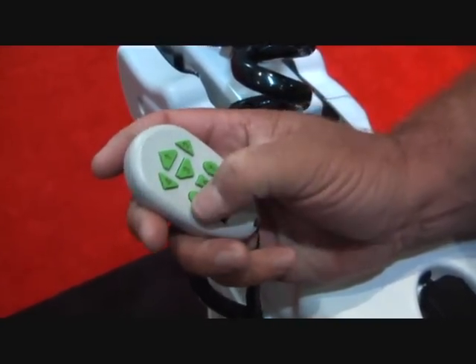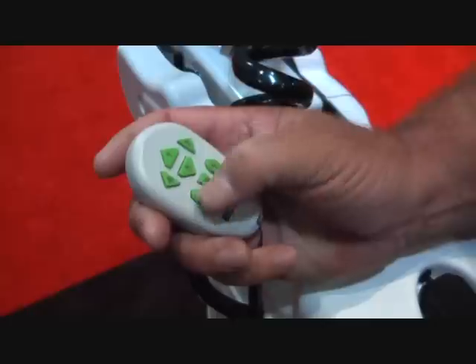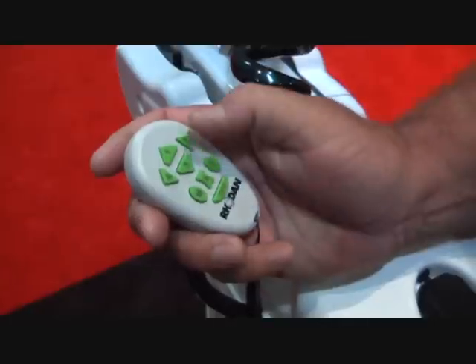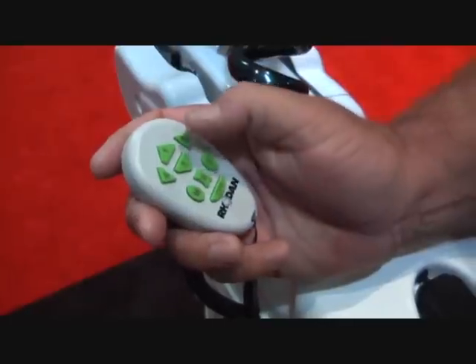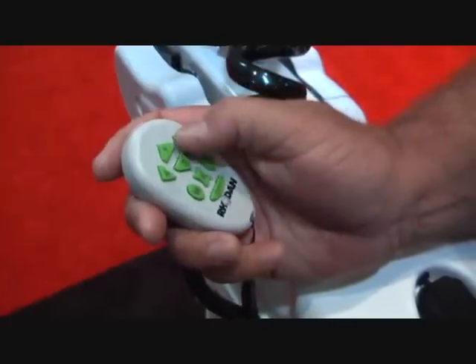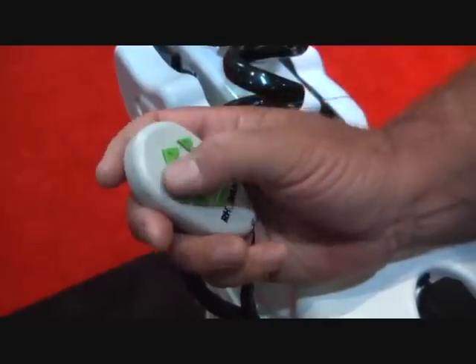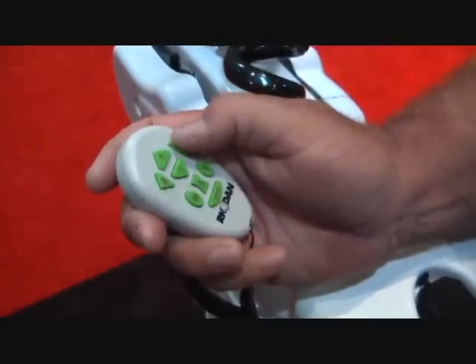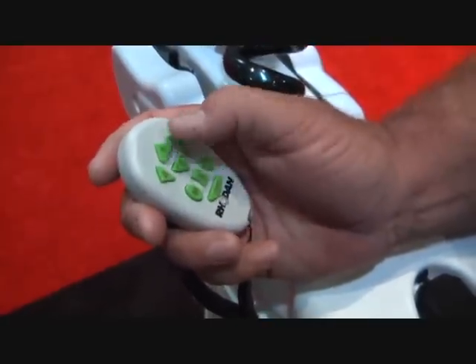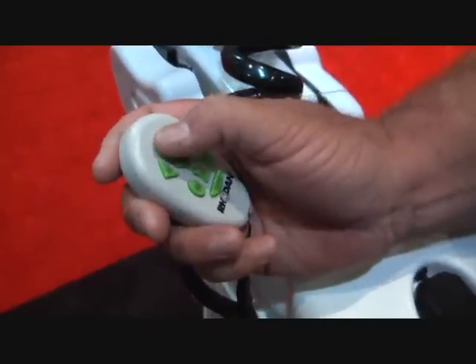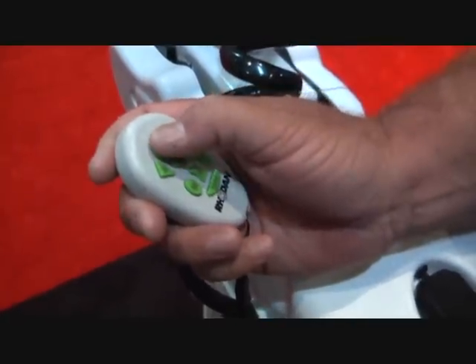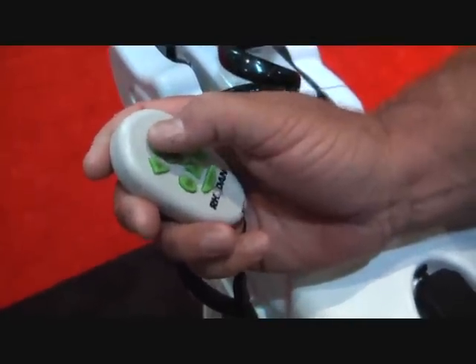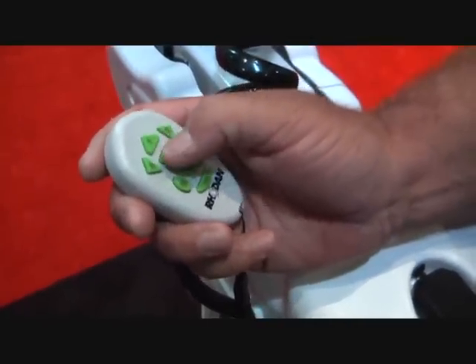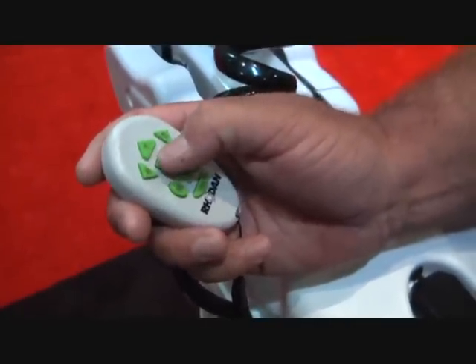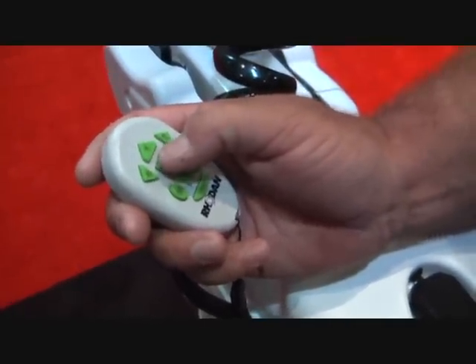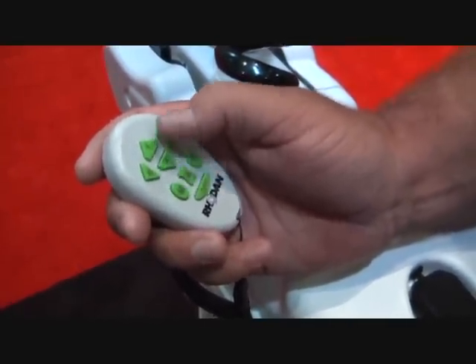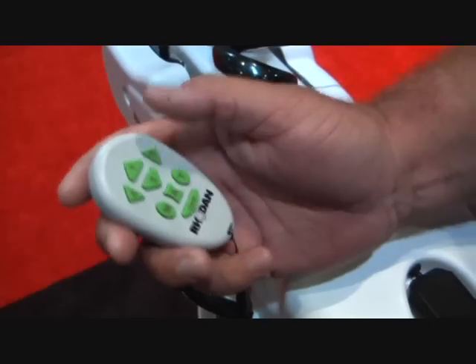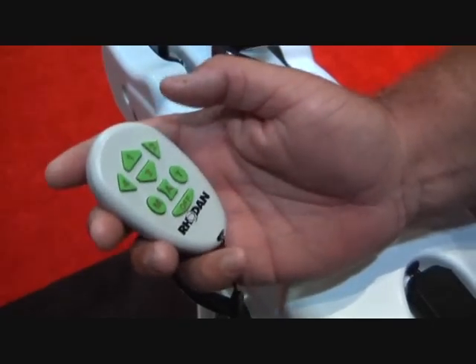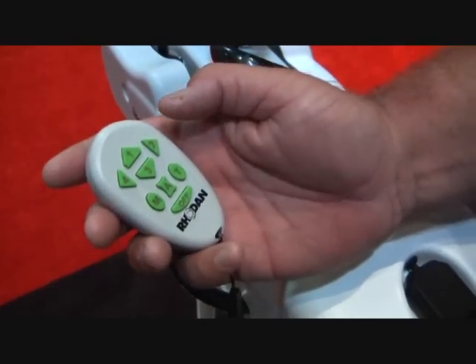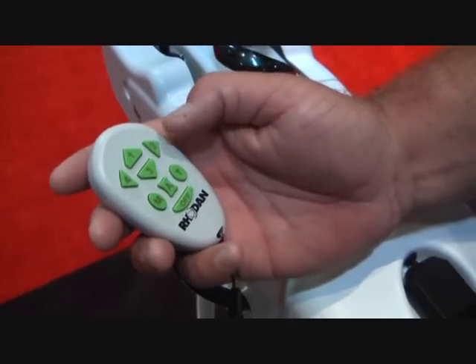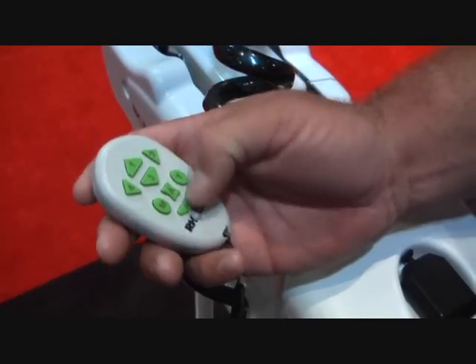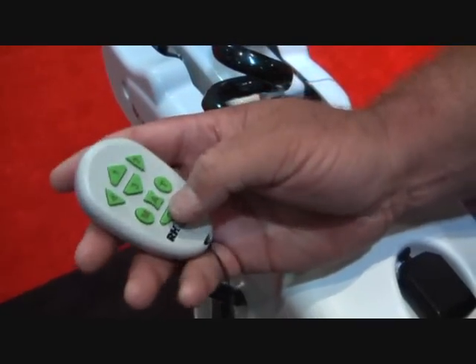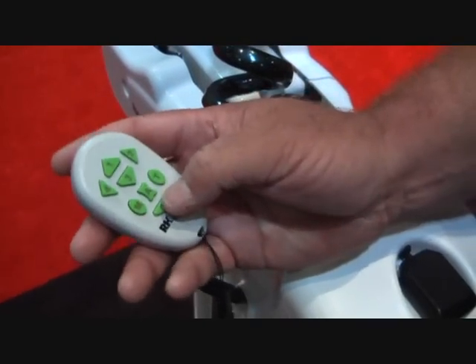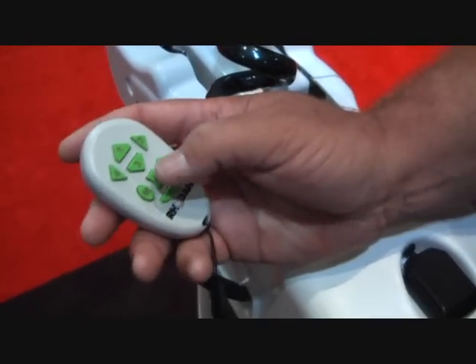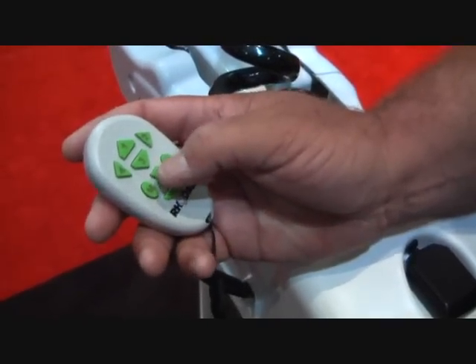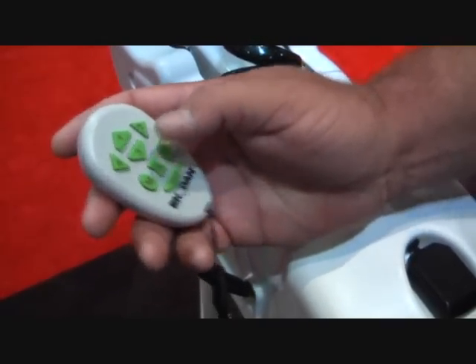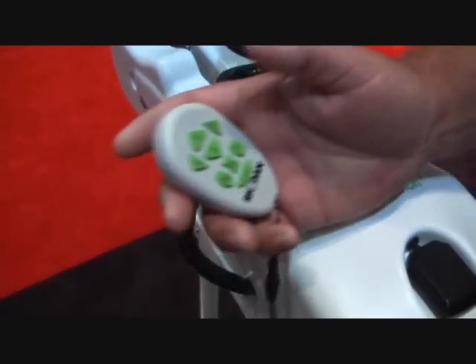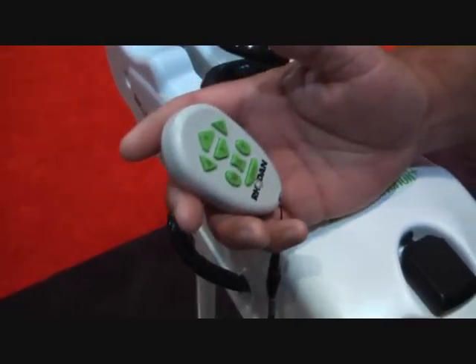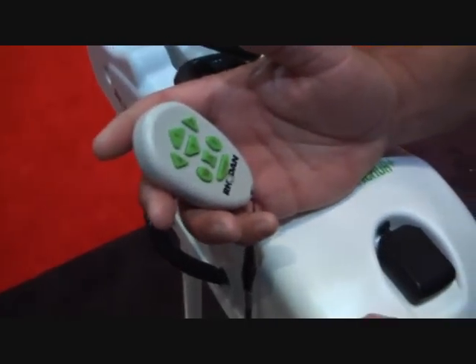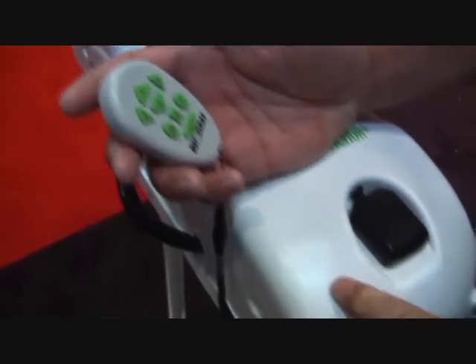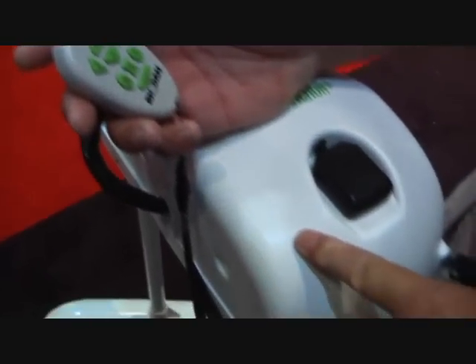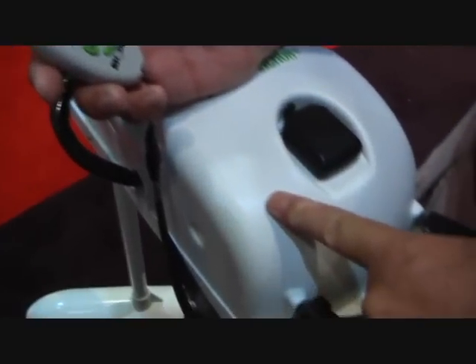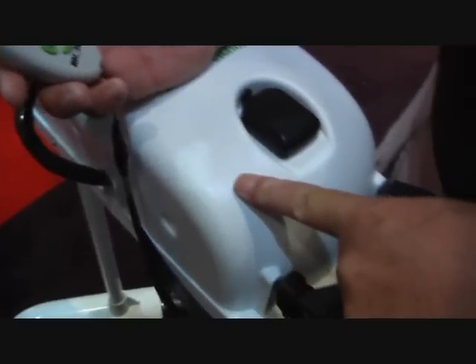In manual mode, you can steer left and right, with 10 forward speeds and 10 reverse speeds, just like other trolling motors. The difference is we have GPS mounted within the unit itself,